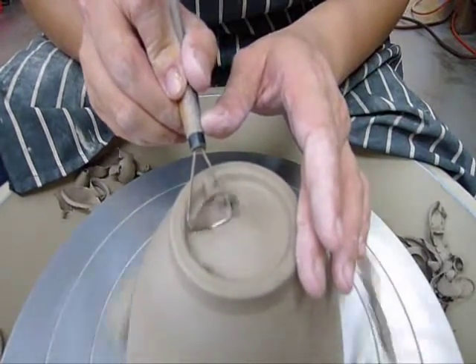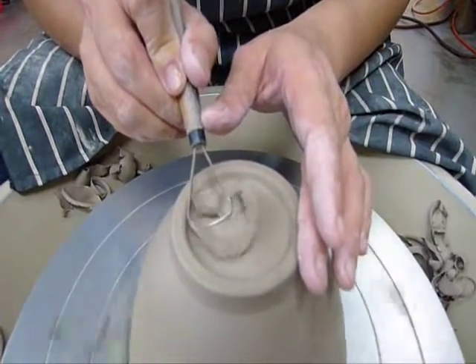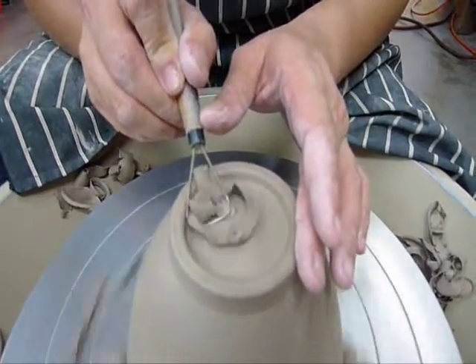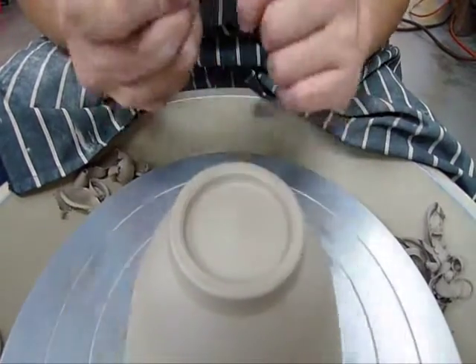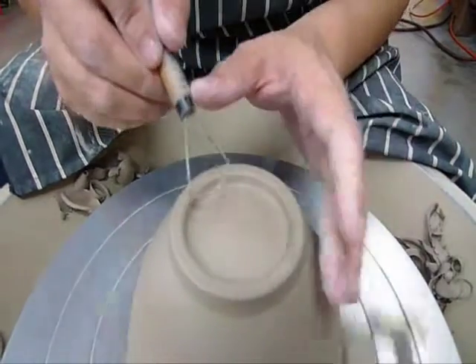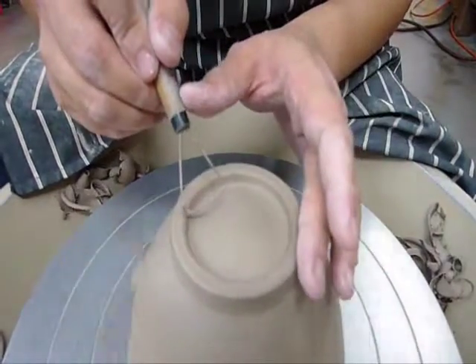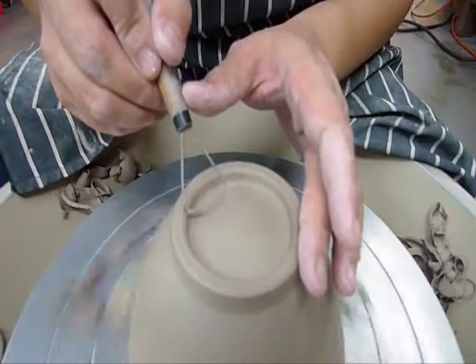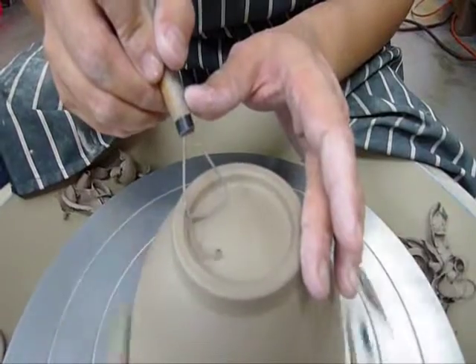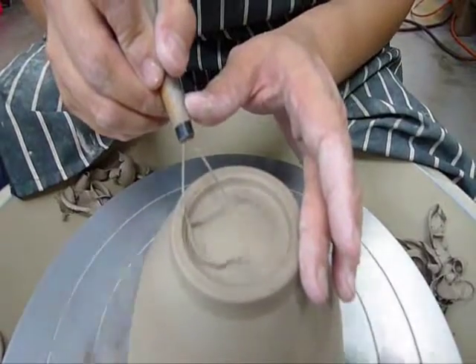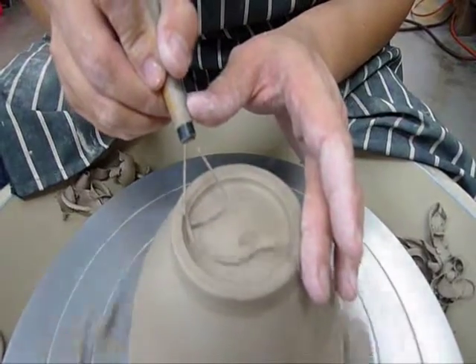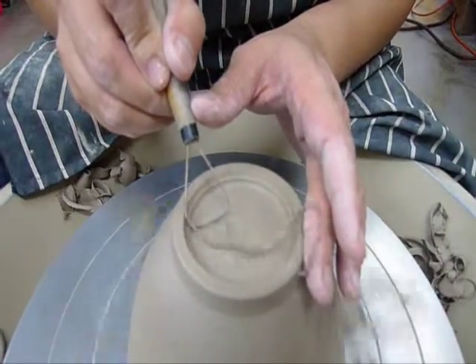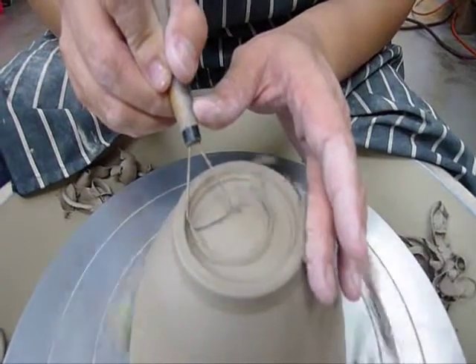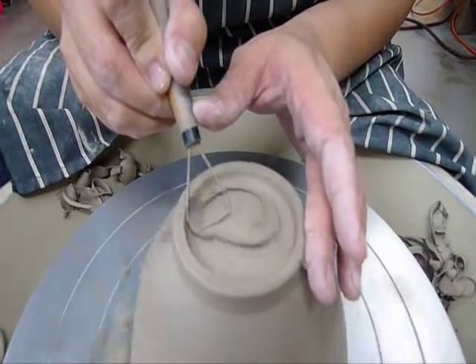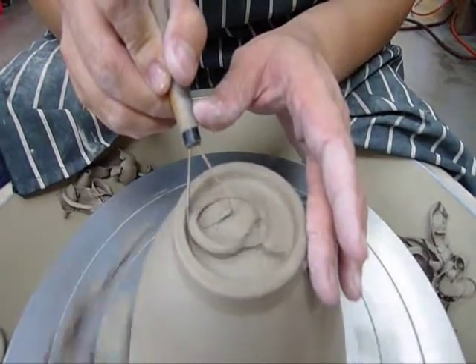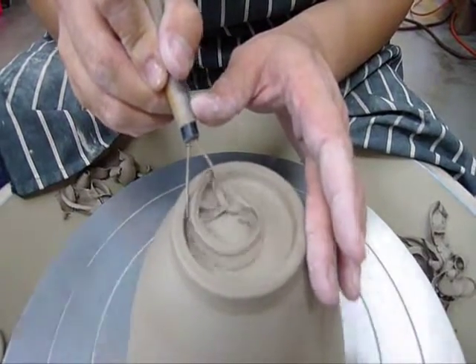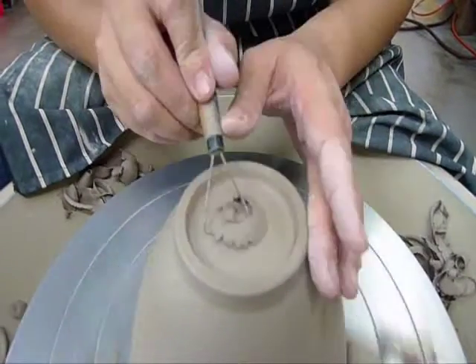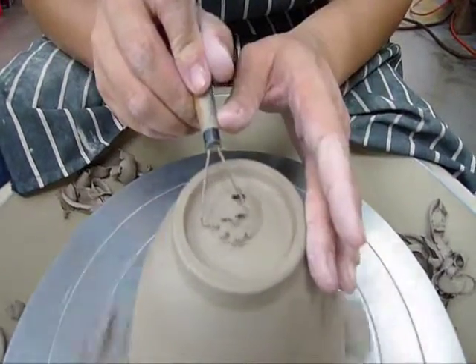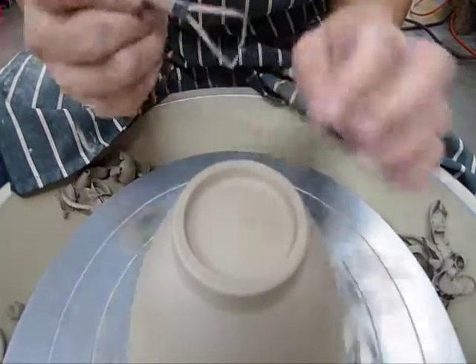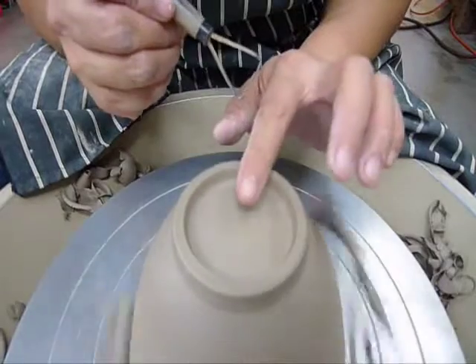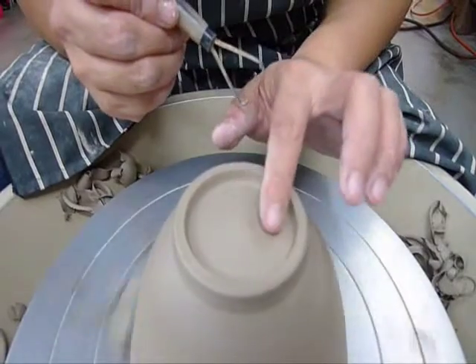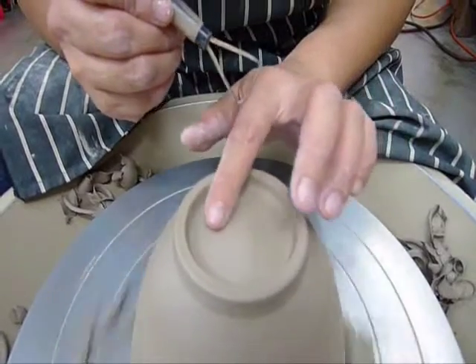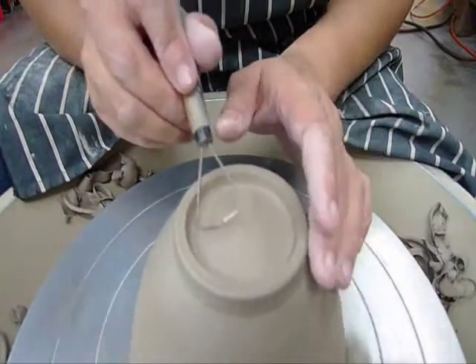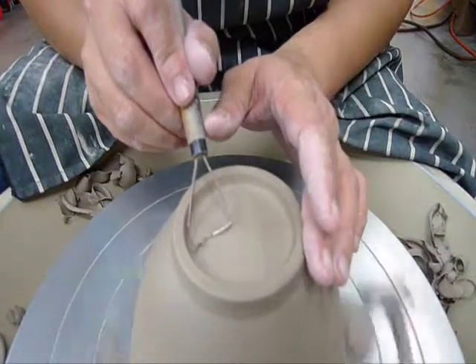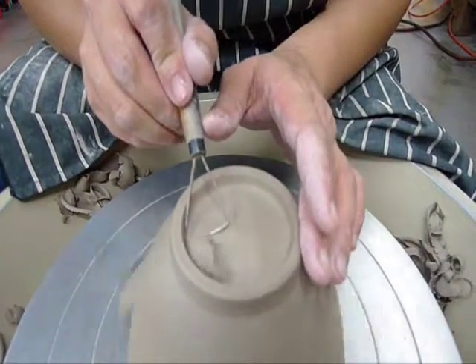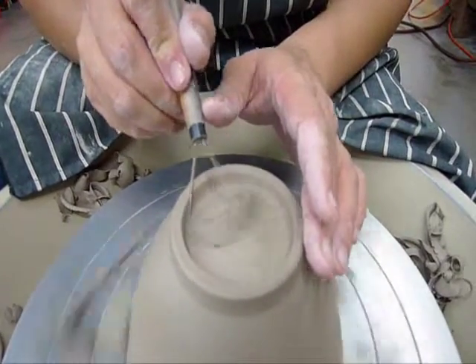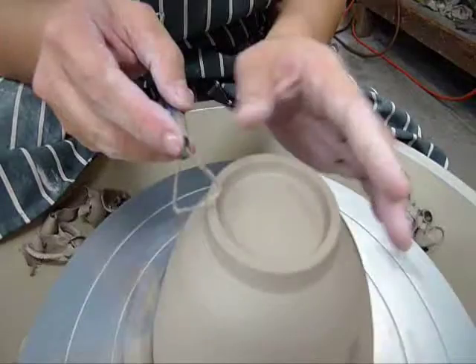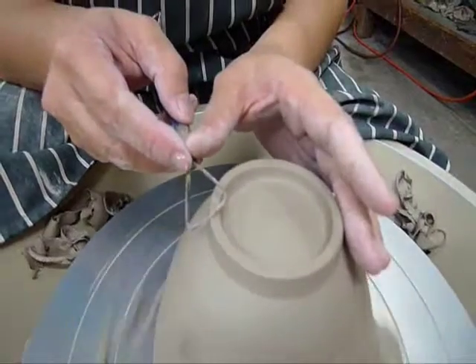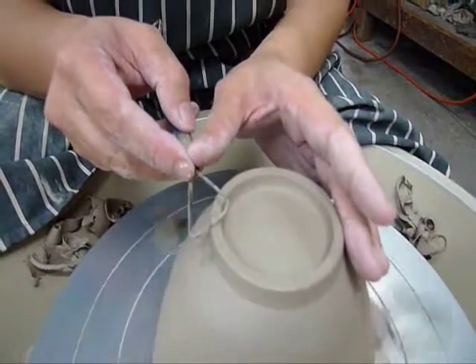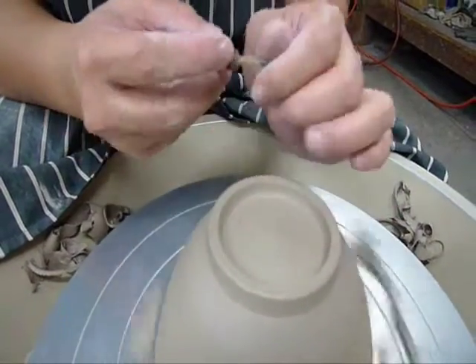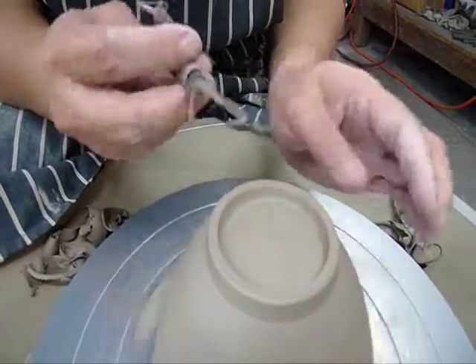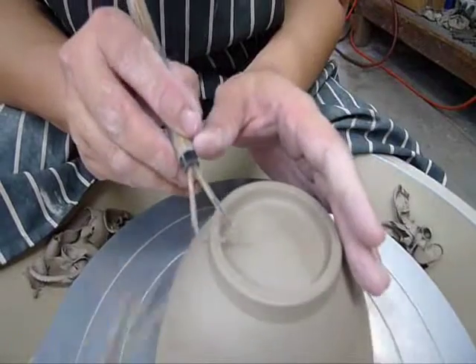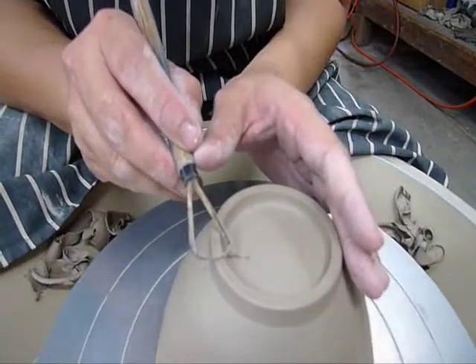Clean off a little bit more here. I usually like the foot of my bowl to be thinner. There should be a small hump right here. Now add on a glaze line, clean just a little bit more. And we're done.